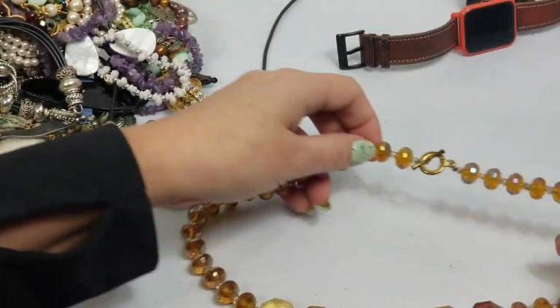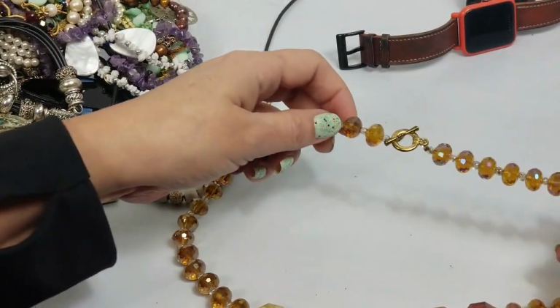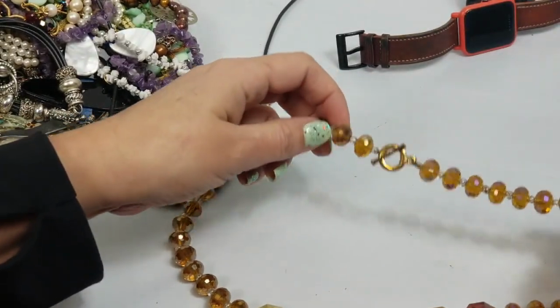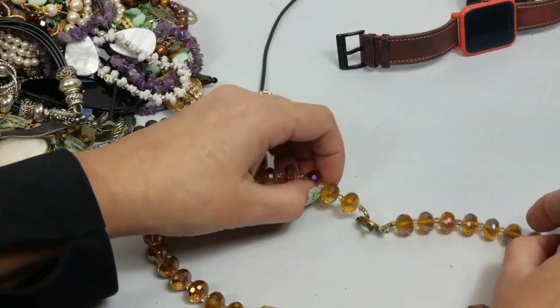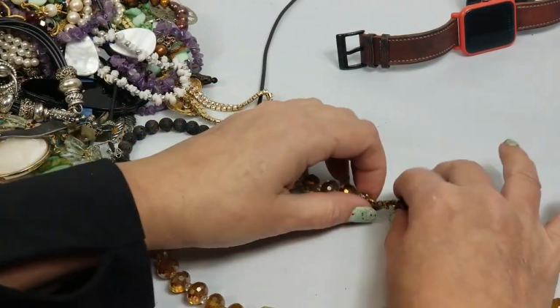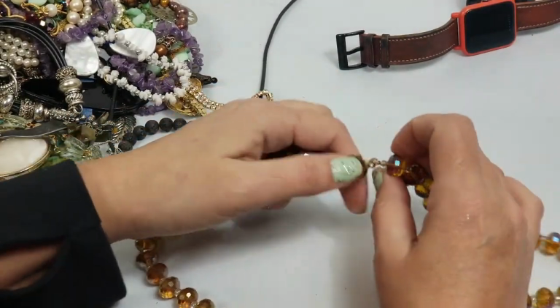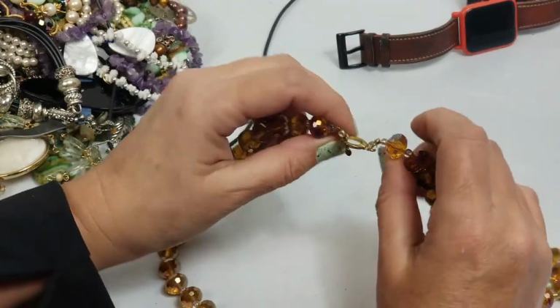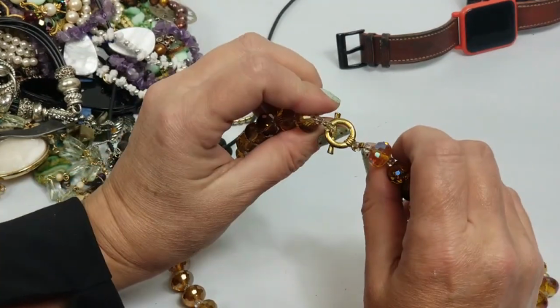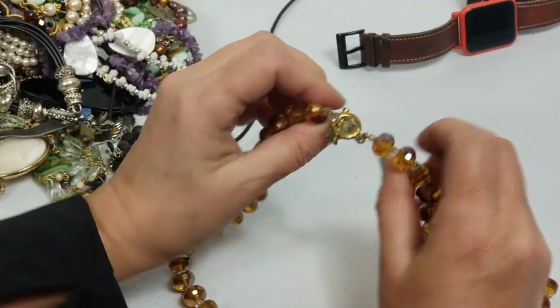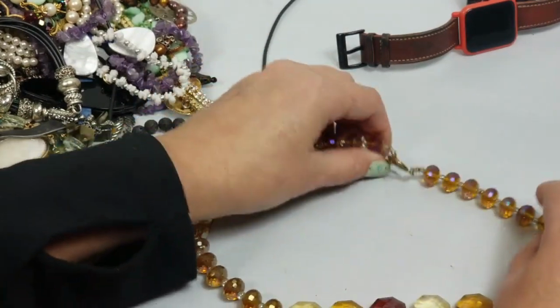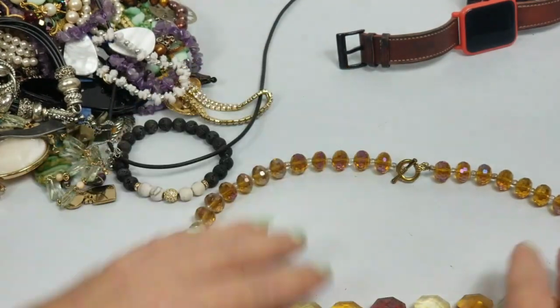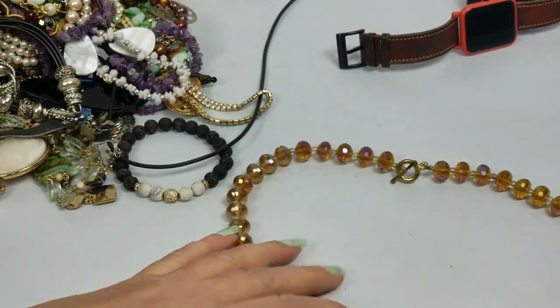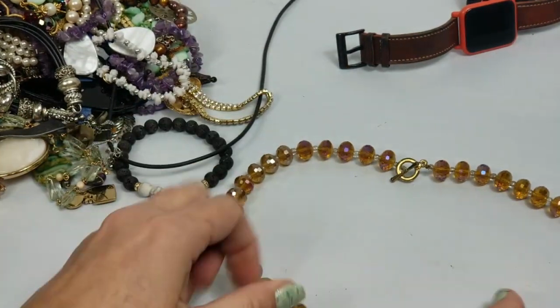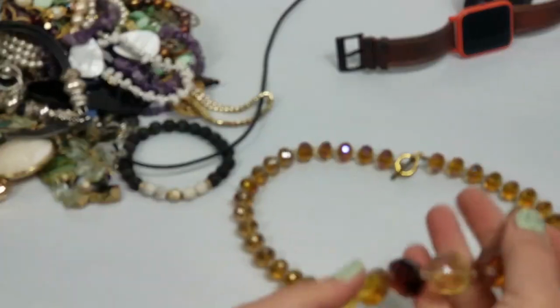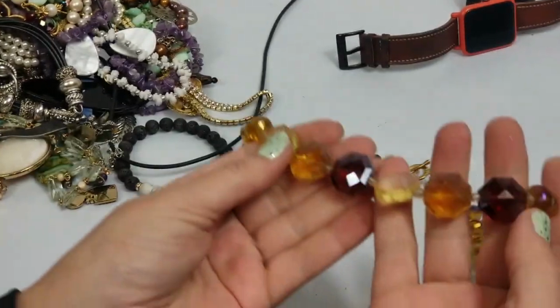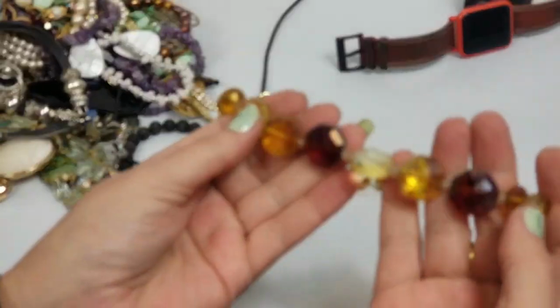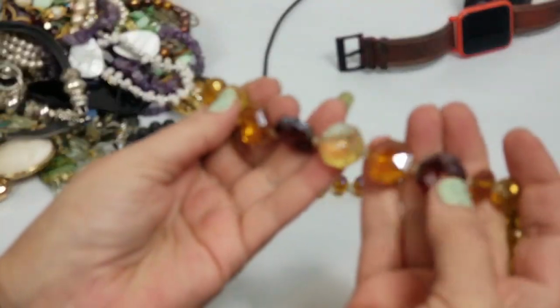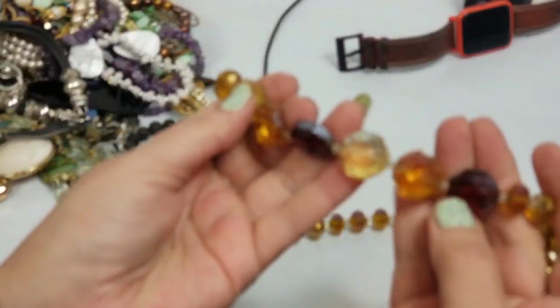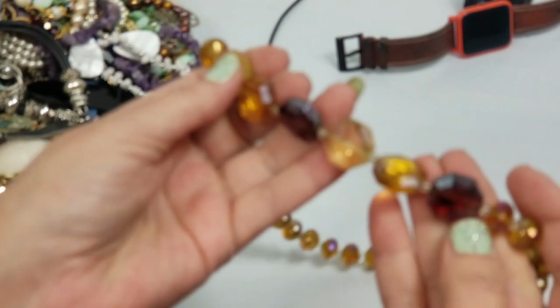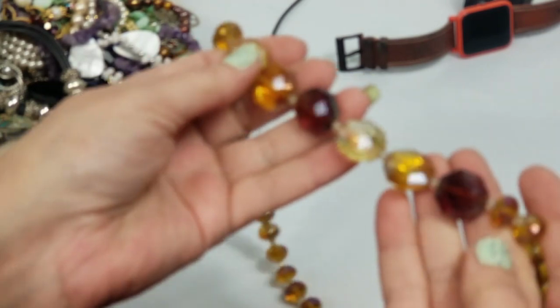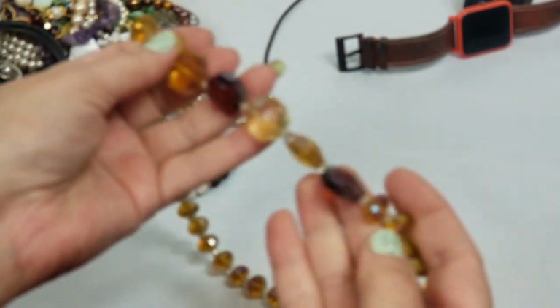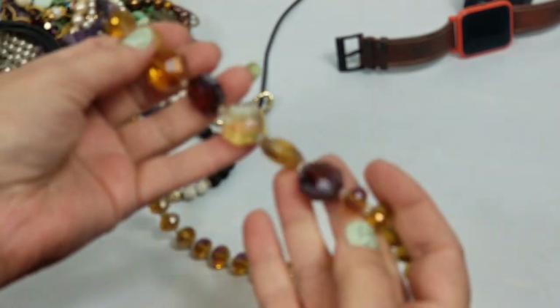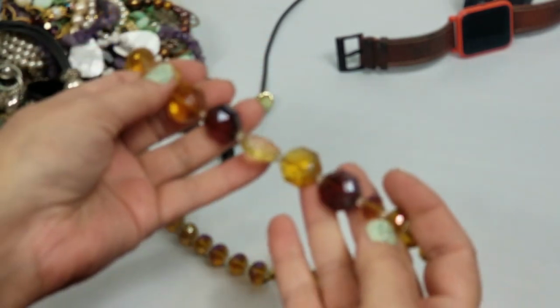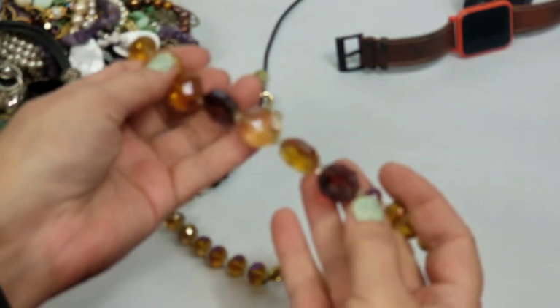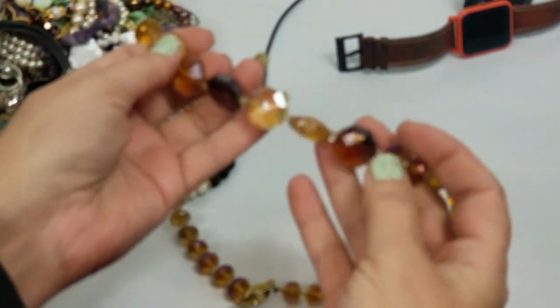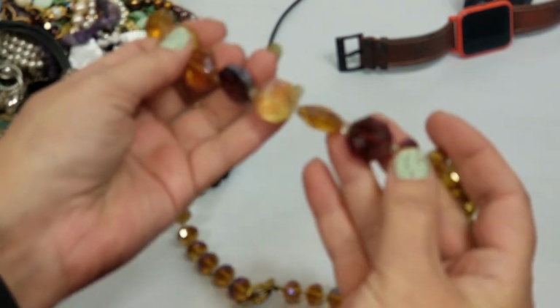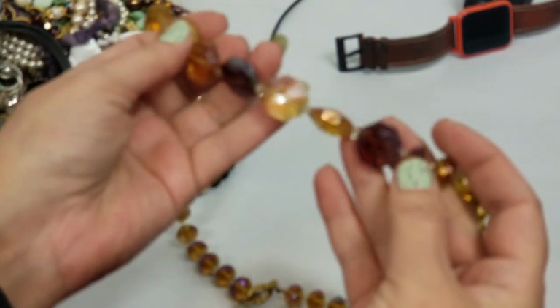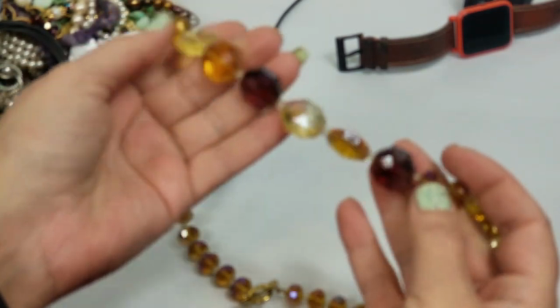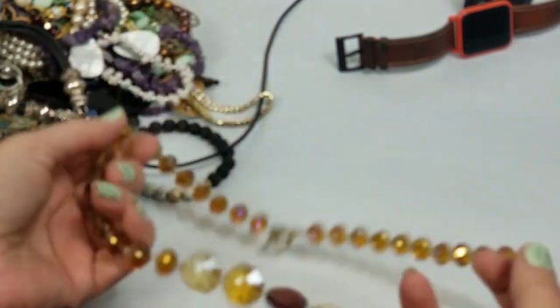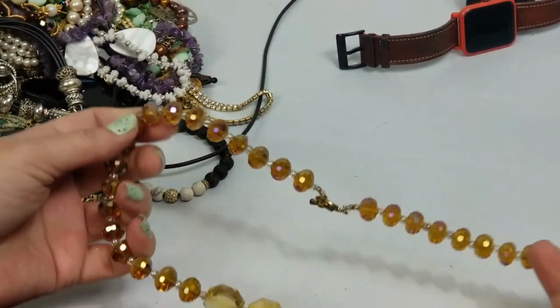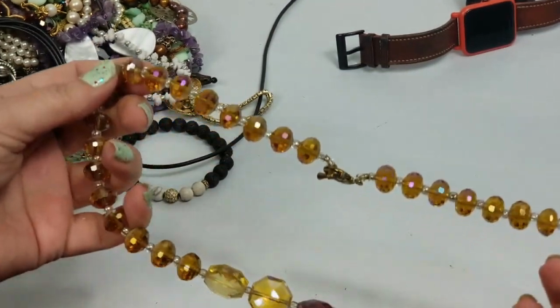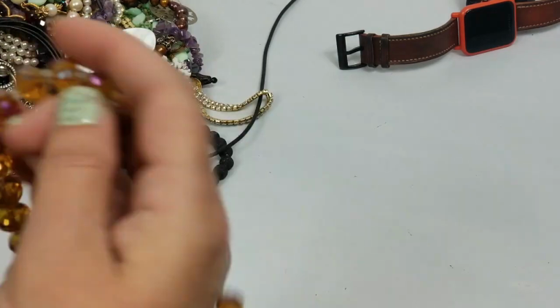This looks like a vintage necklace with faceted beads. It just needs to be cleaned - I have a jewelry cleaner I can toss it in. Yeah, that's cute.